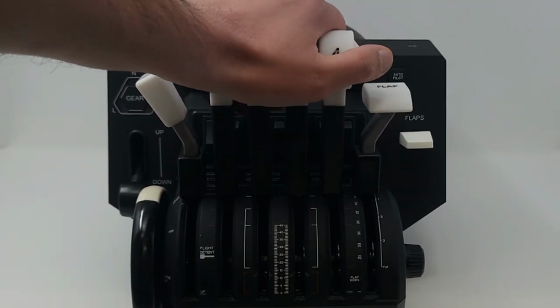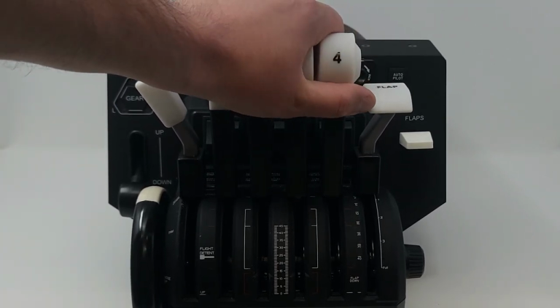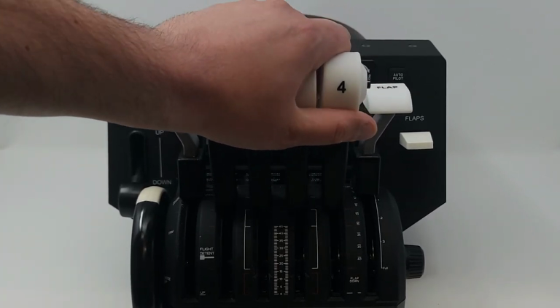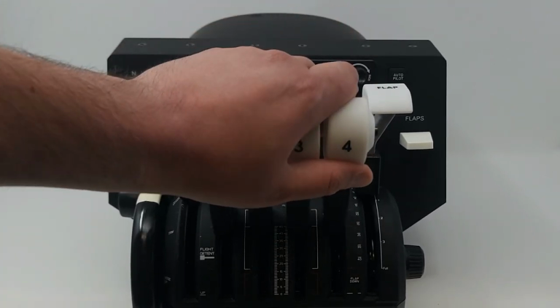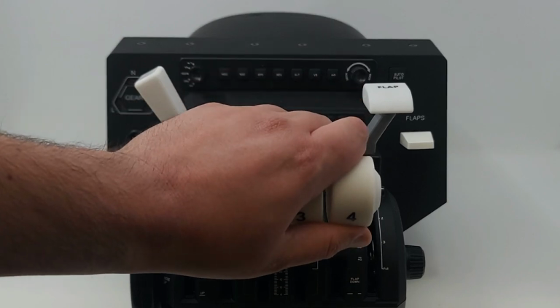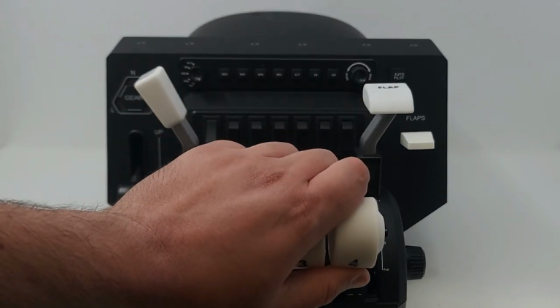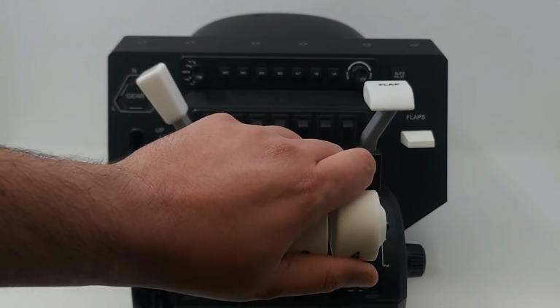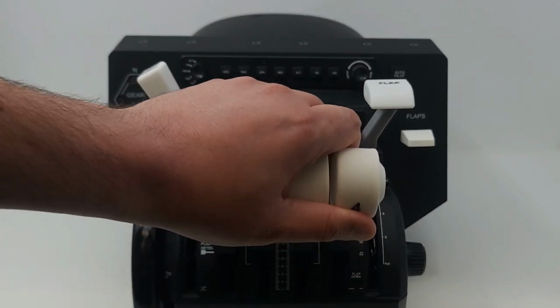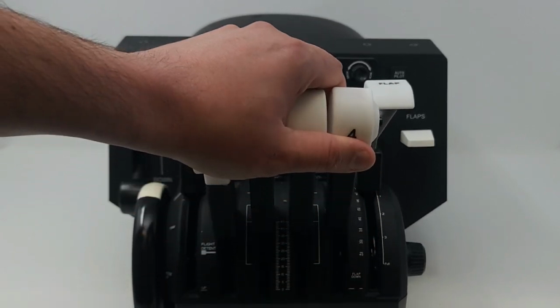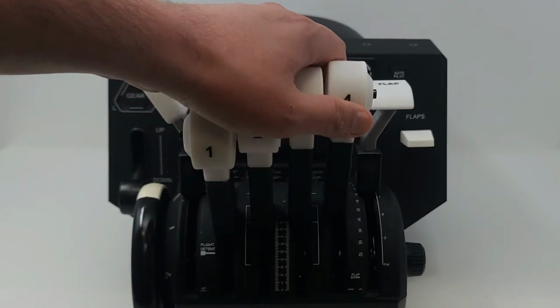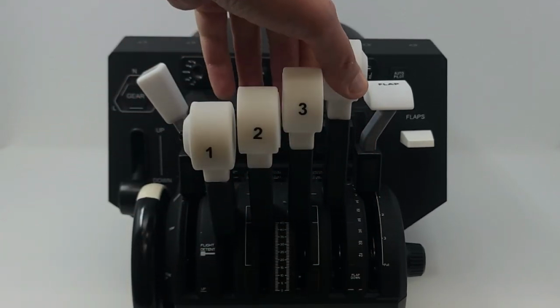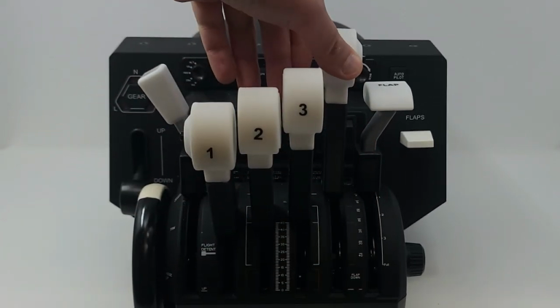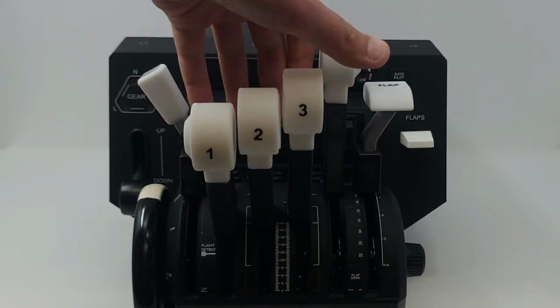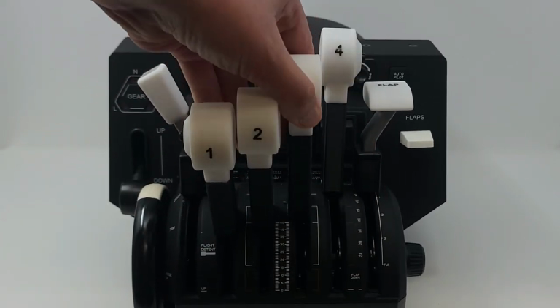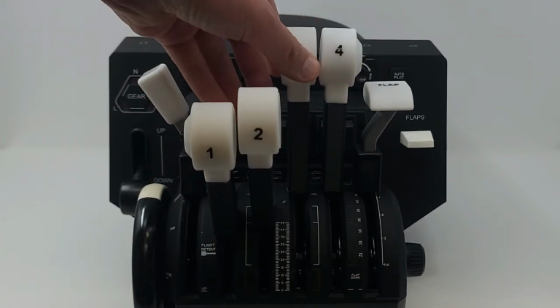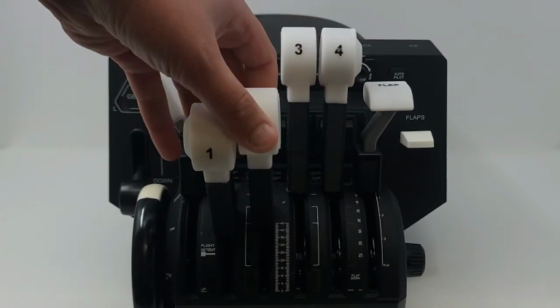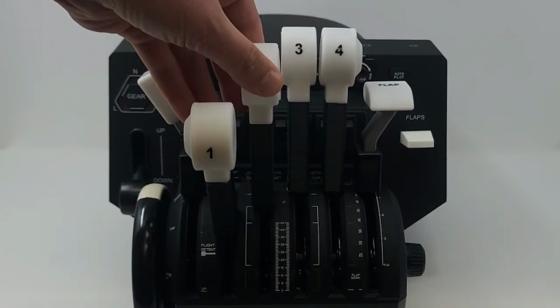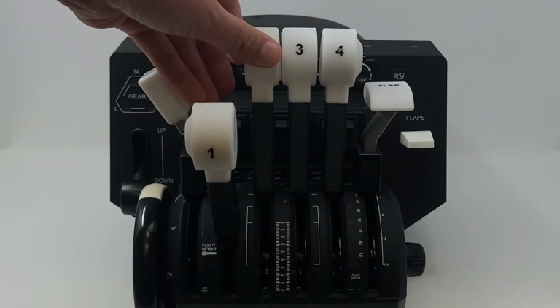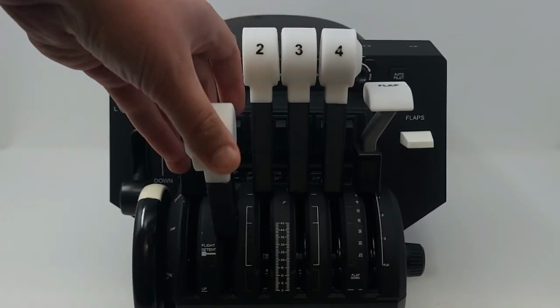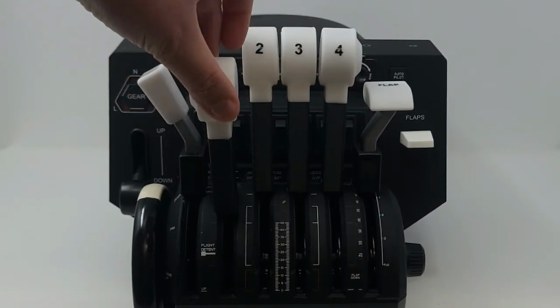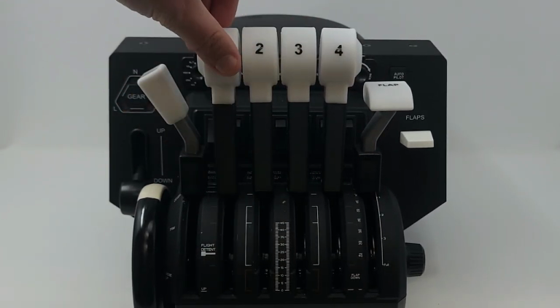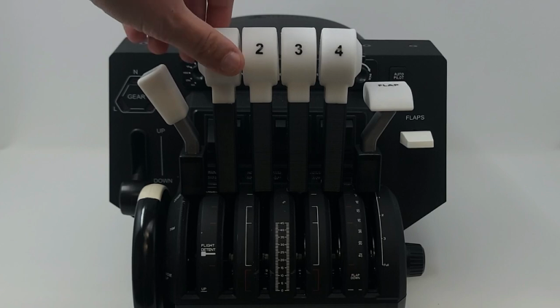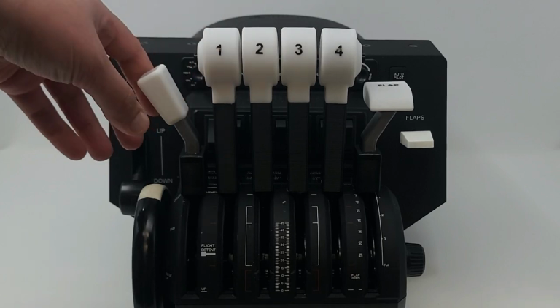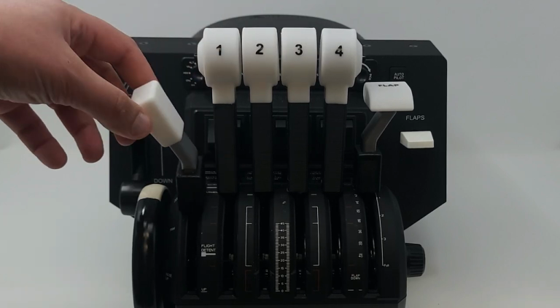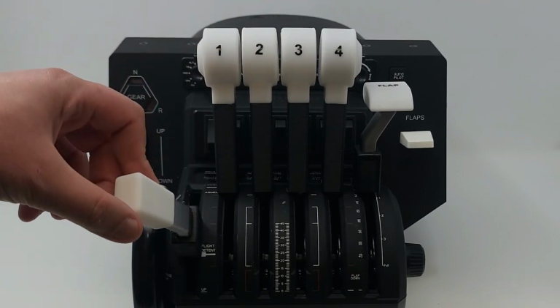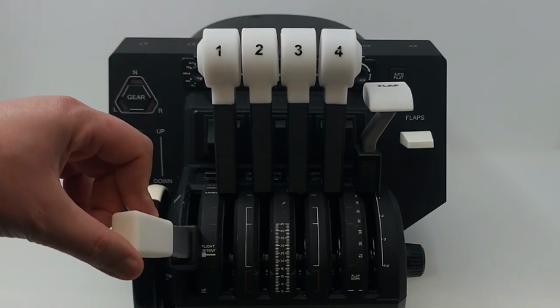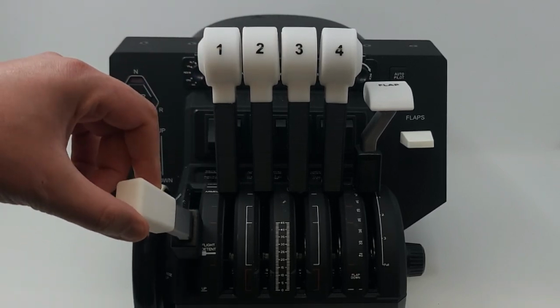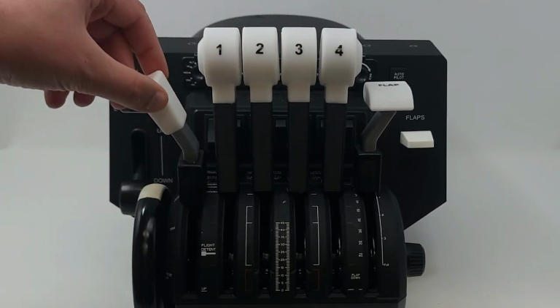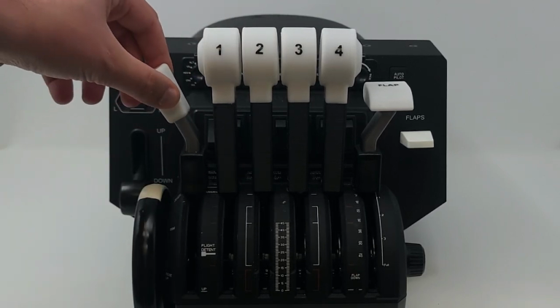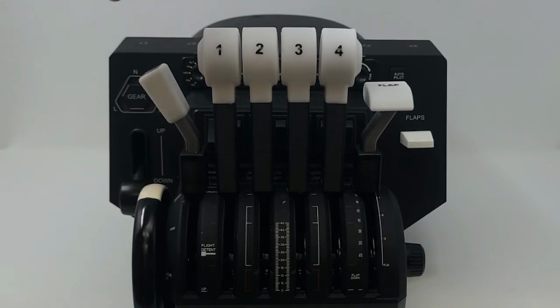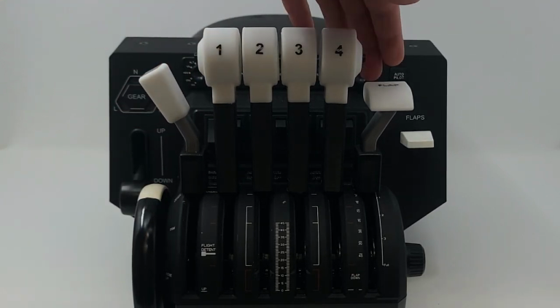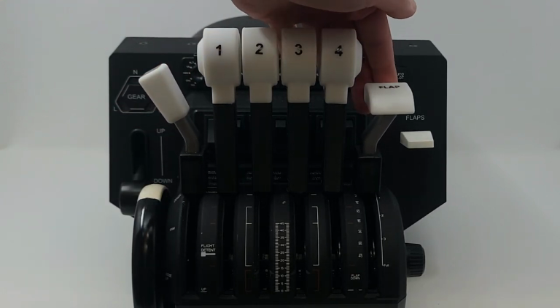This package comes with four throttle levers, one flaps lever, and one speed brake lever. This product fully replaces your Honeycomb Bravo levers.